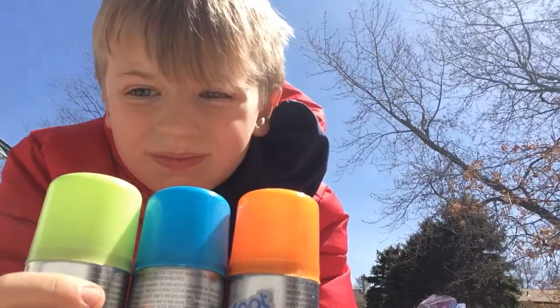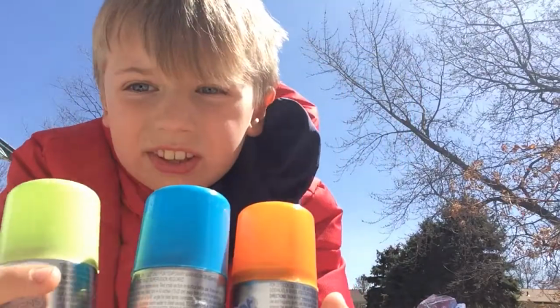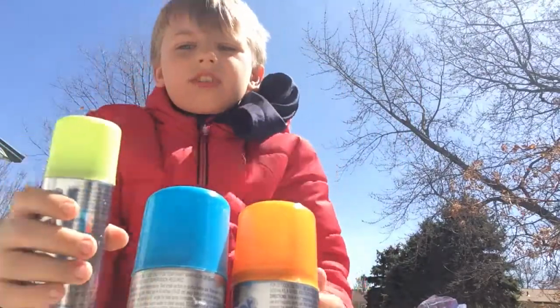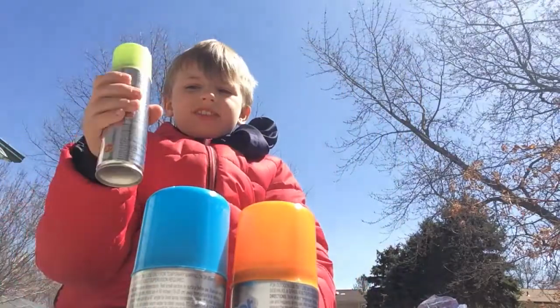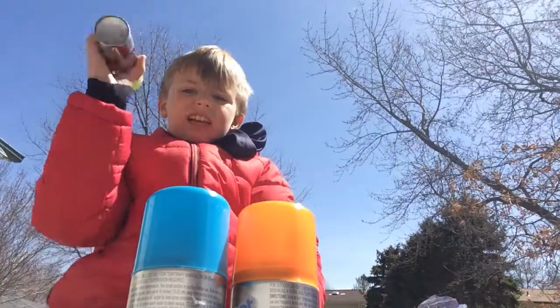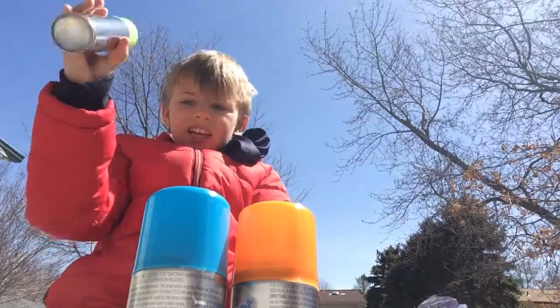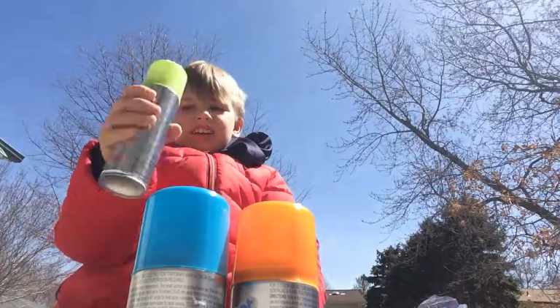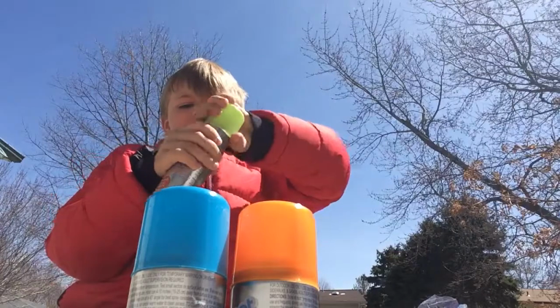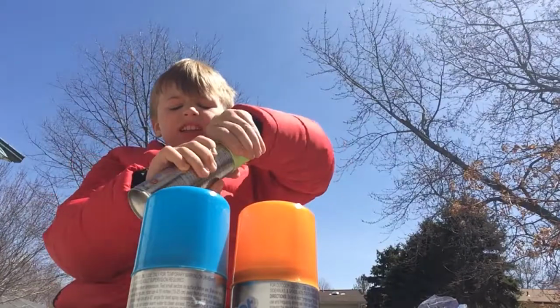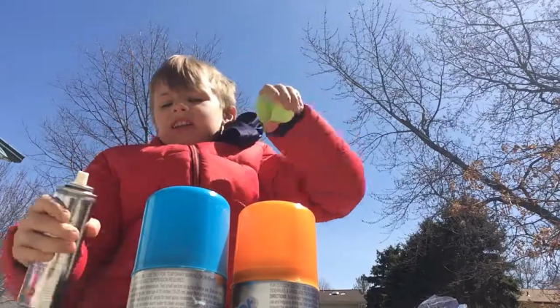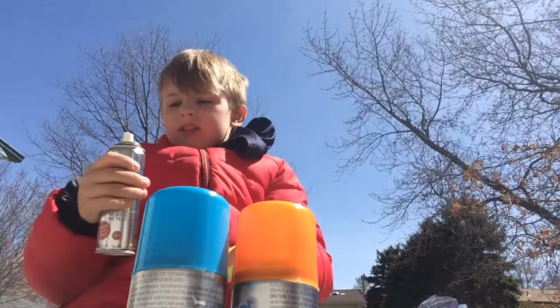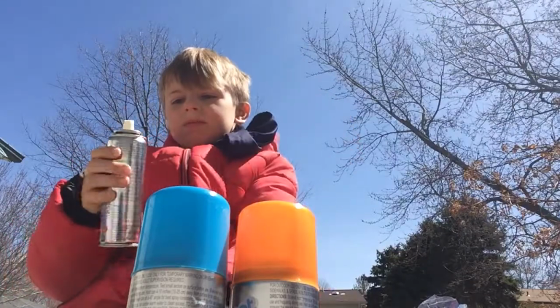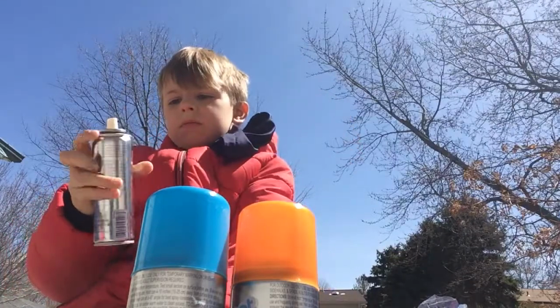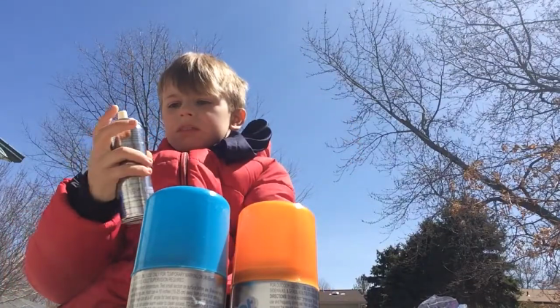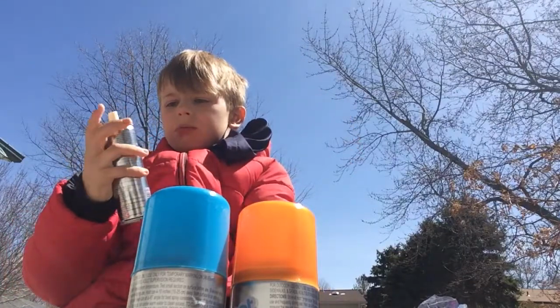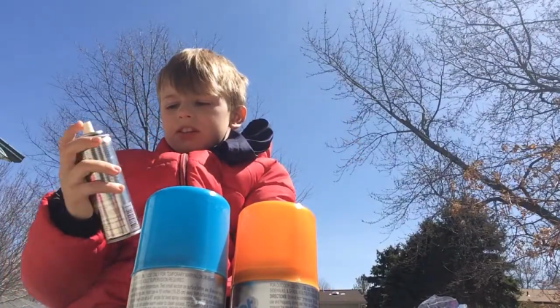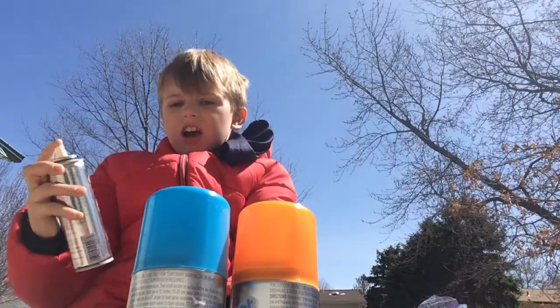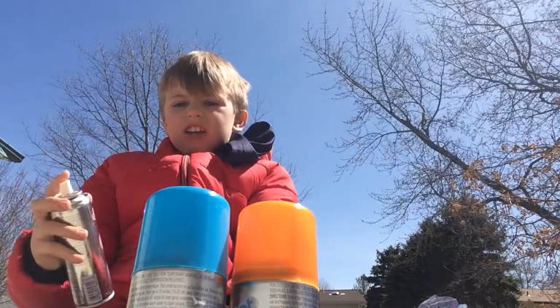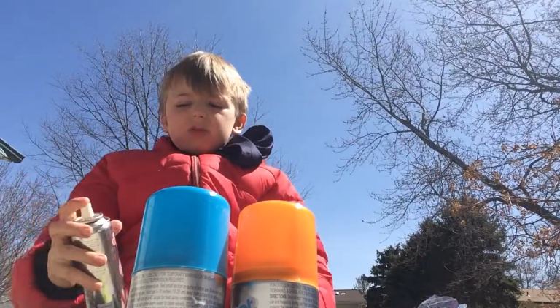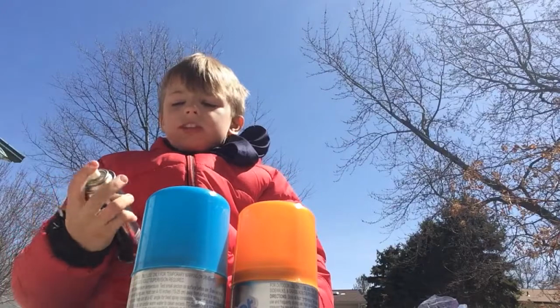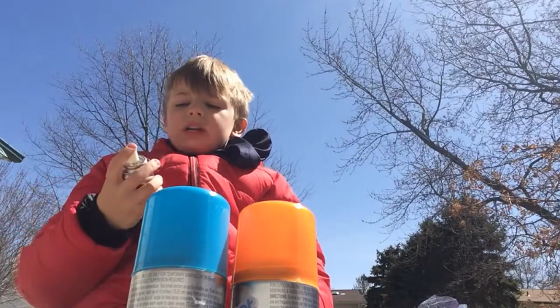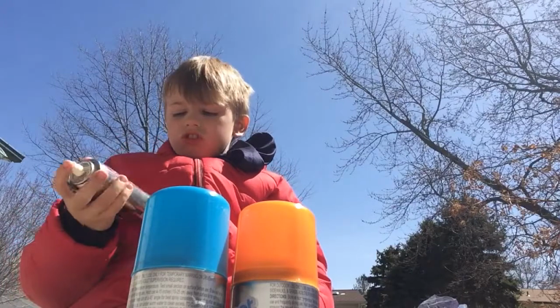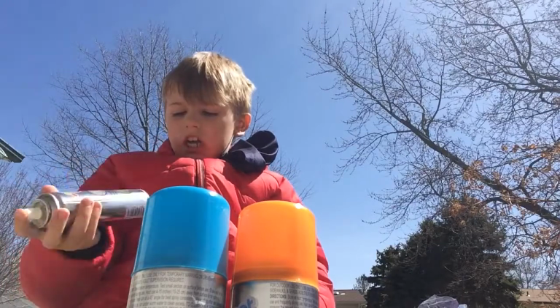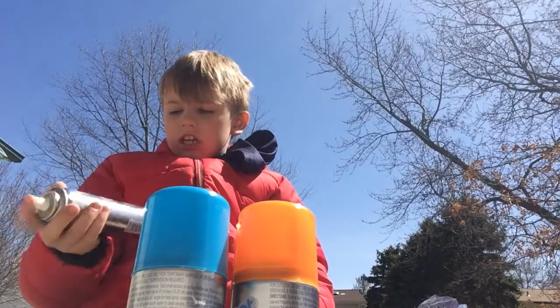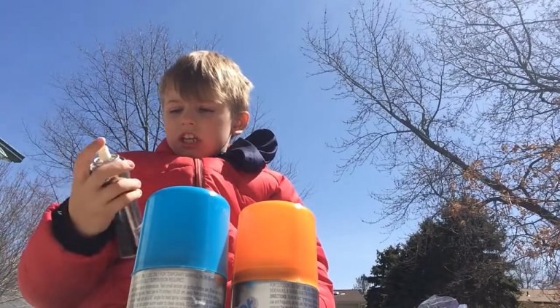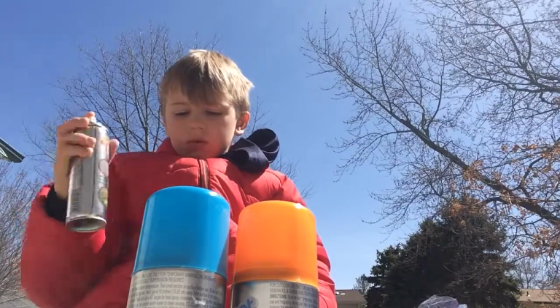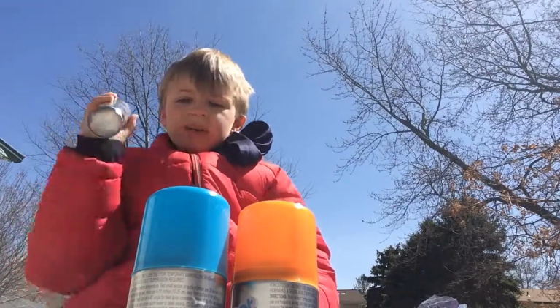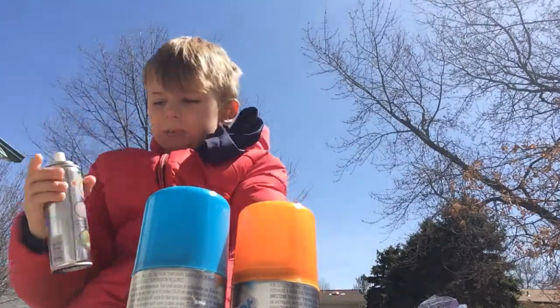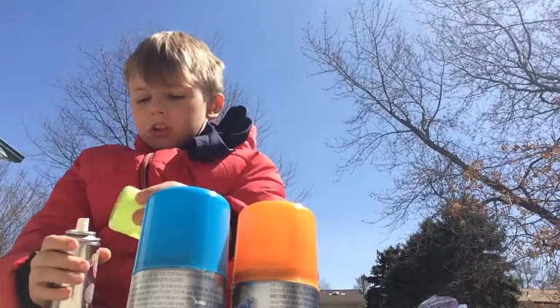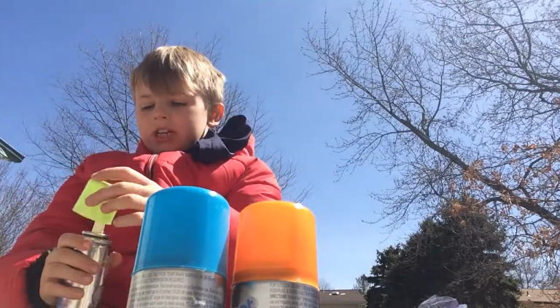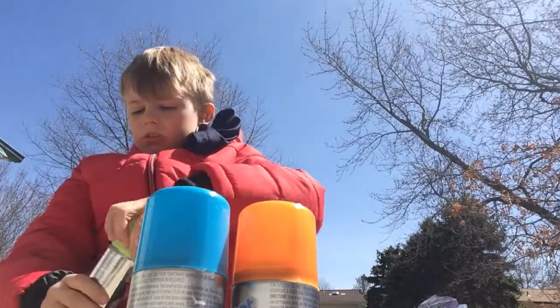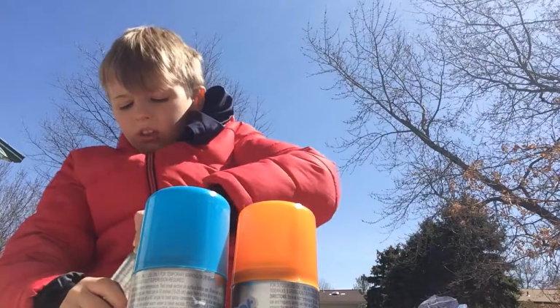And I think these are graffiti - listen. It's supposed to be spray chalk. Which one am I using? I'm using lime green. I'm going to use something else.